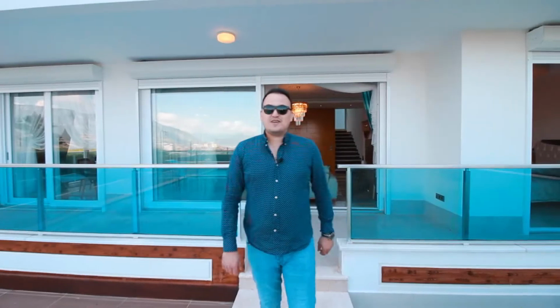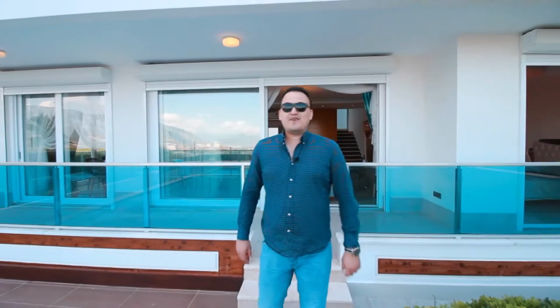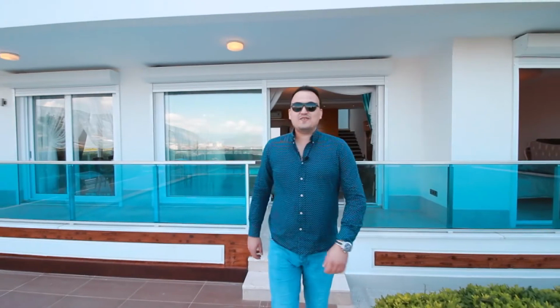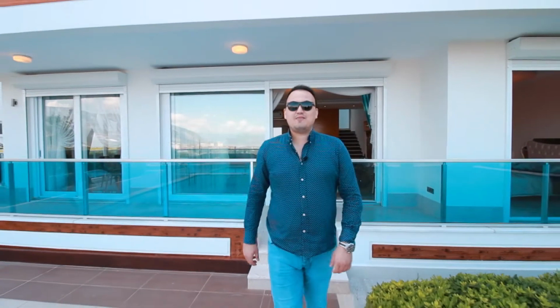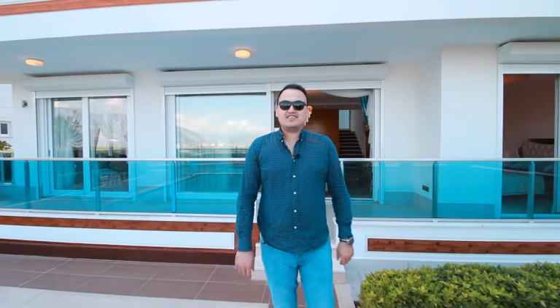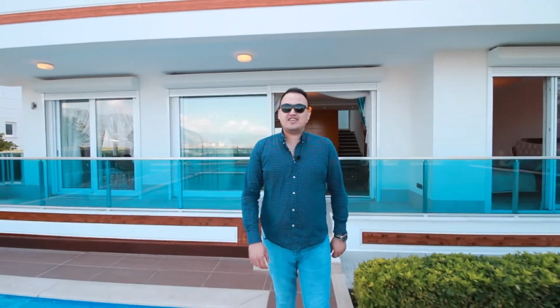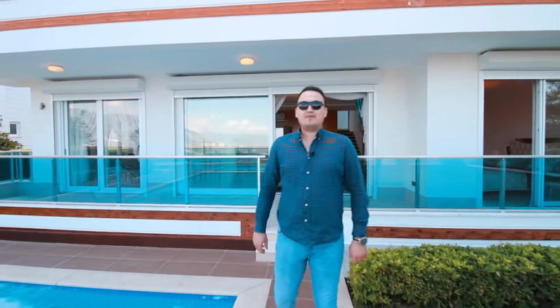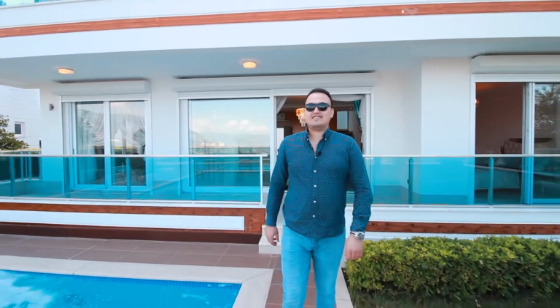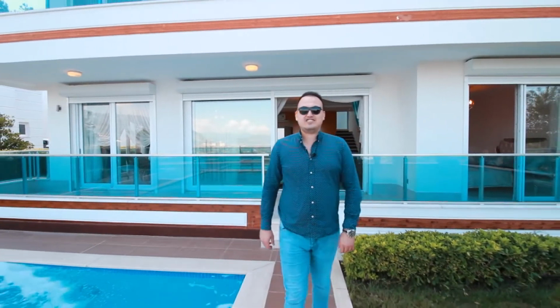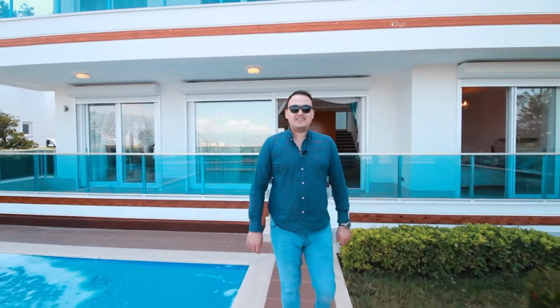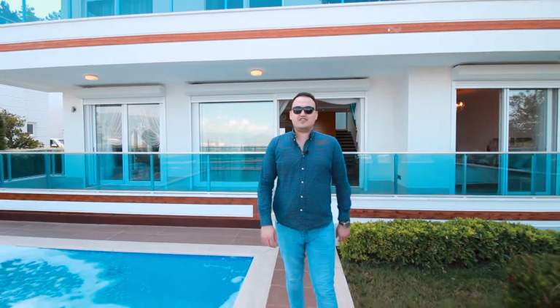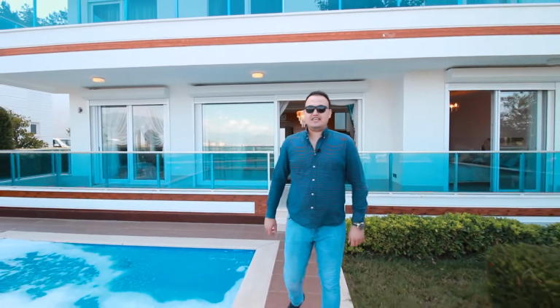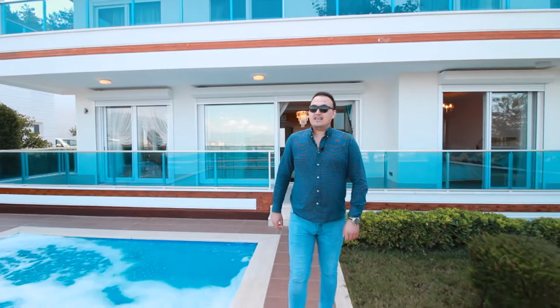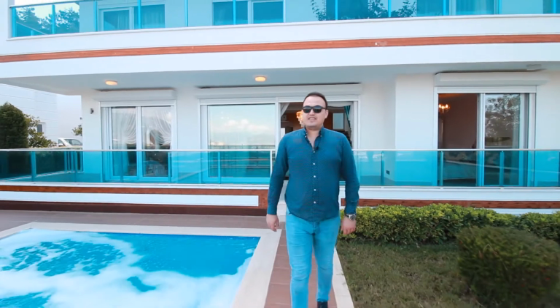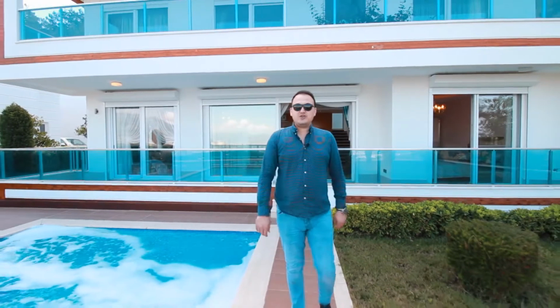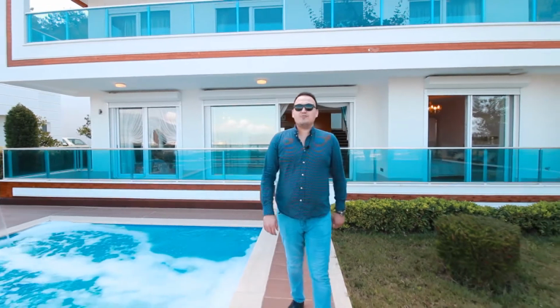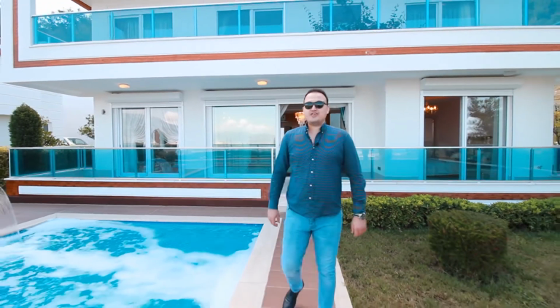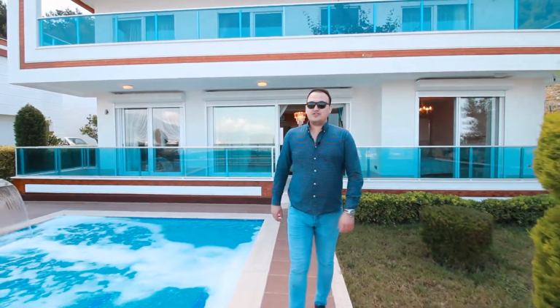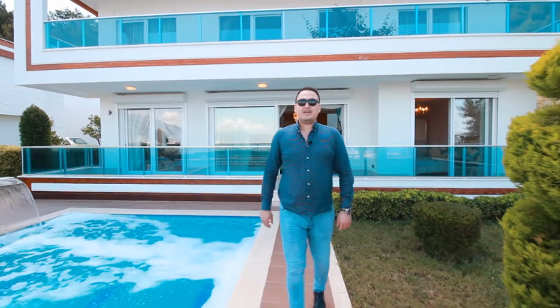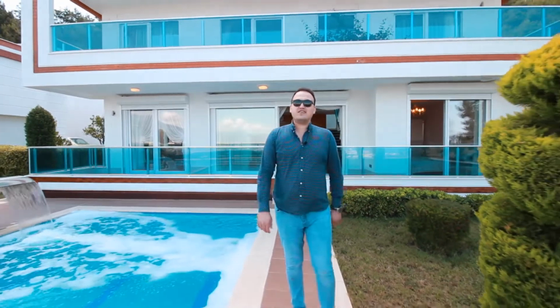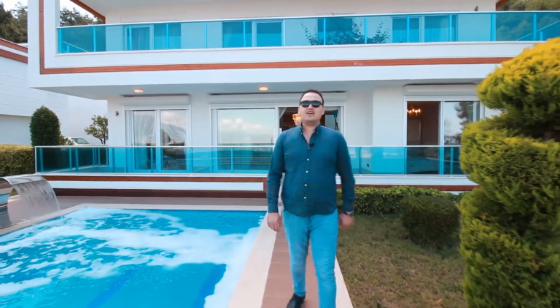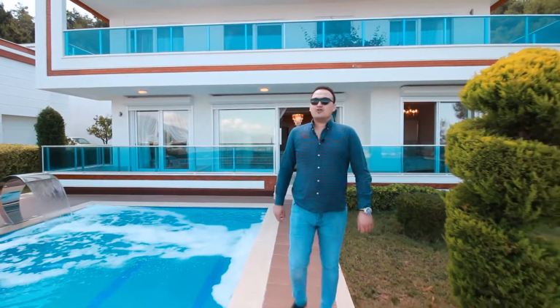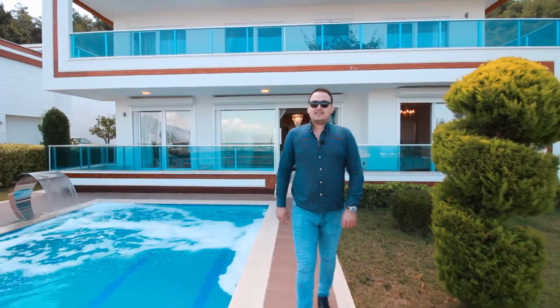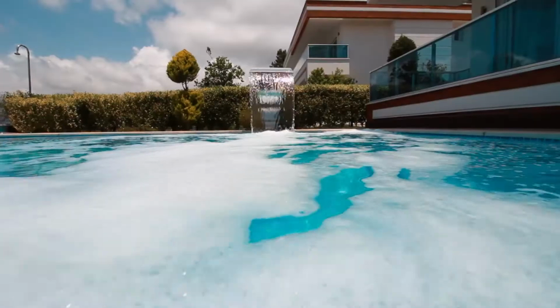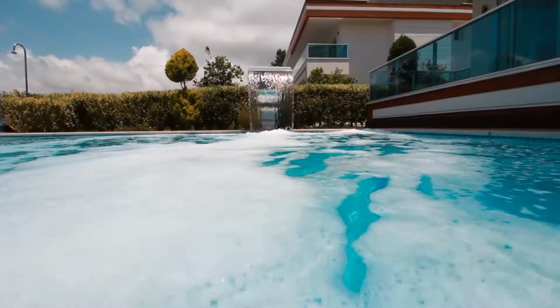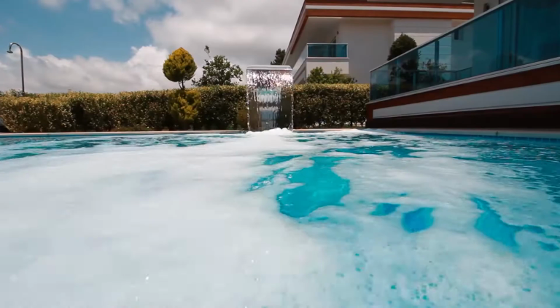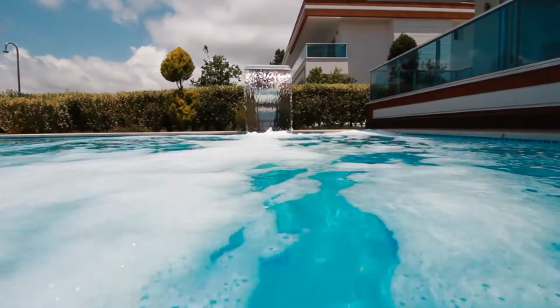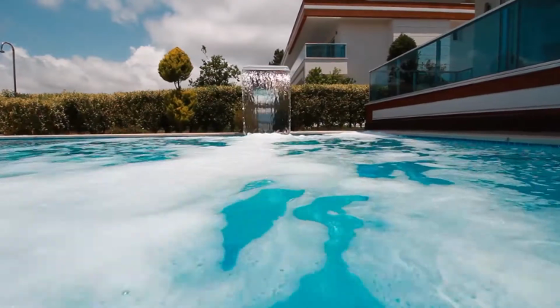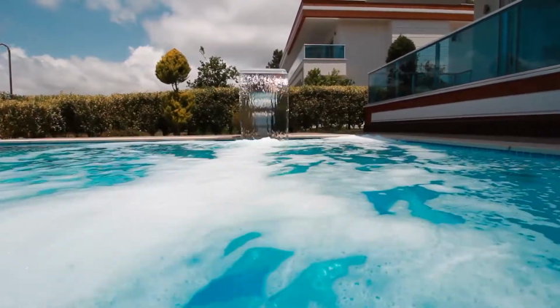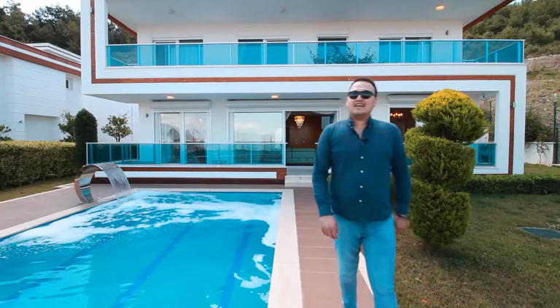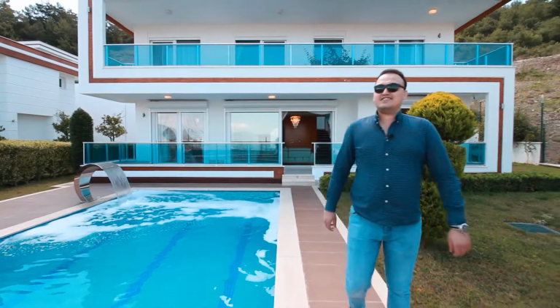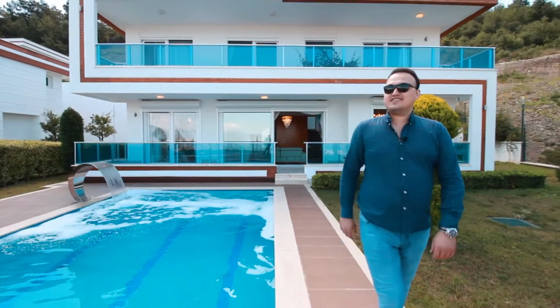What's up everyone? My name is Aydin Çakır and I'm a real estate agent here in Alanya, Turkey. In today's video, I'm going to introduce you to an amazing villa located in Kargıcak, Alanya. So without further ado, let's get started.